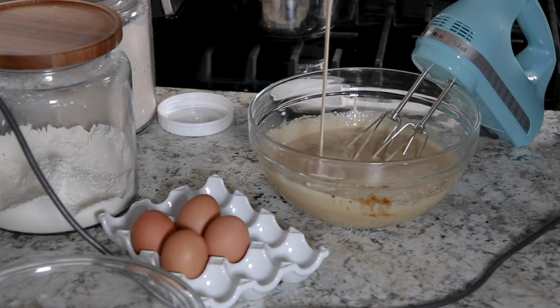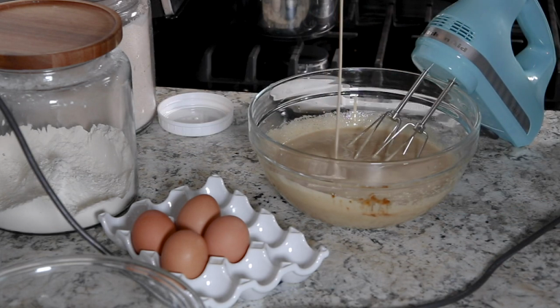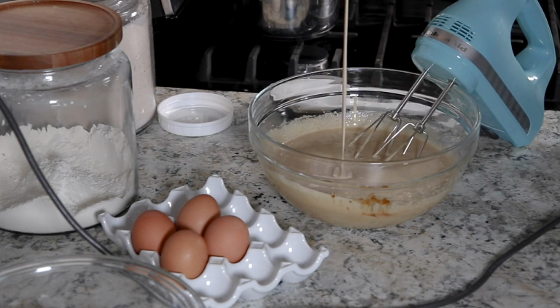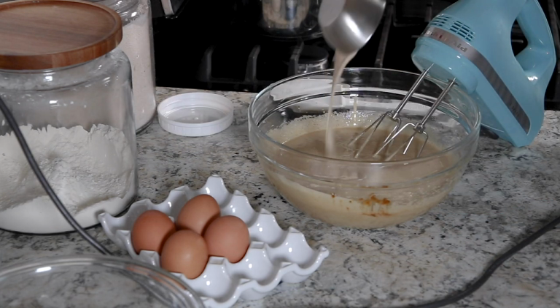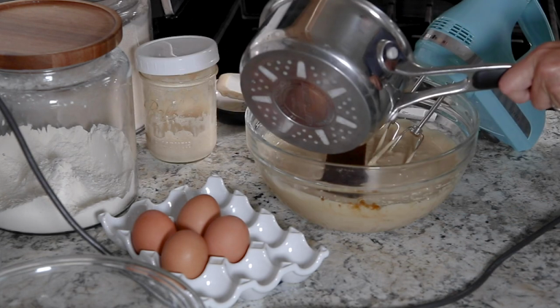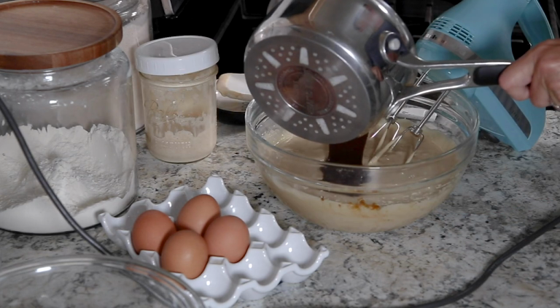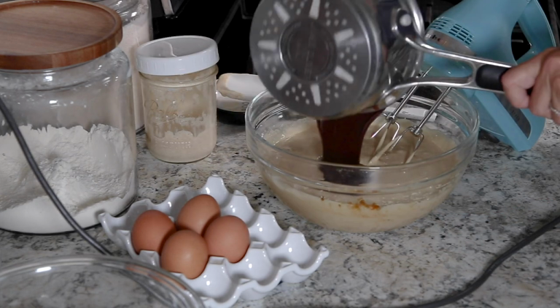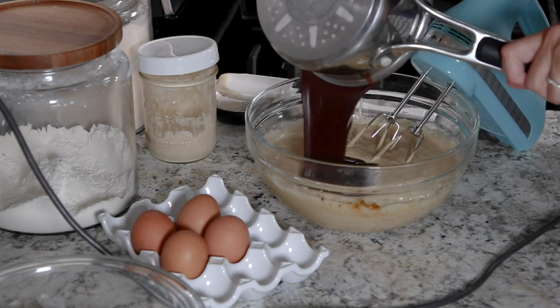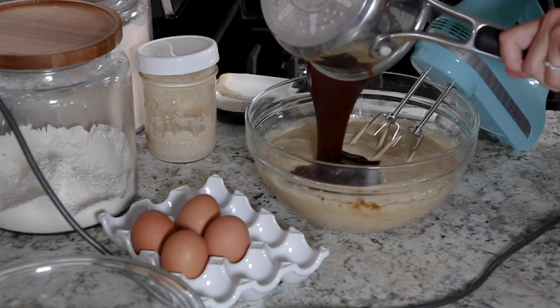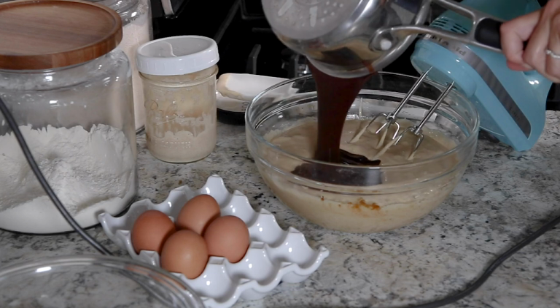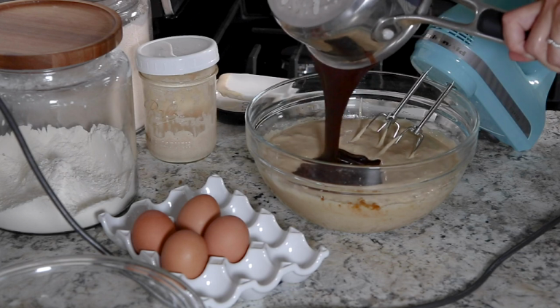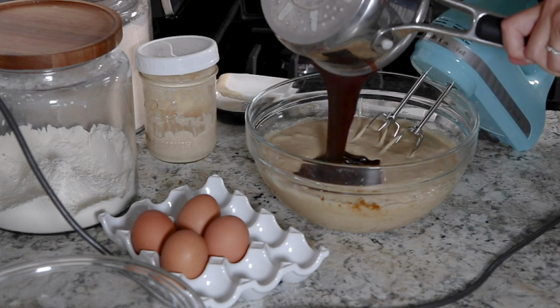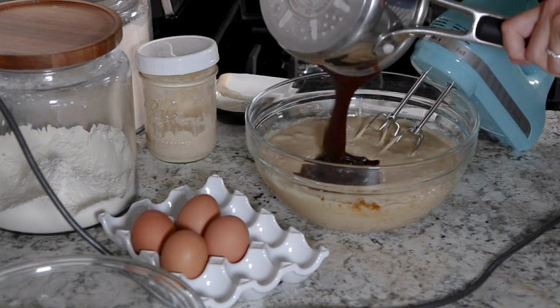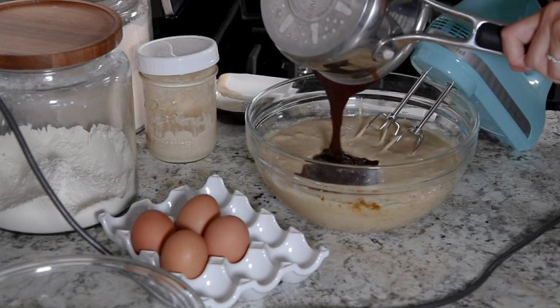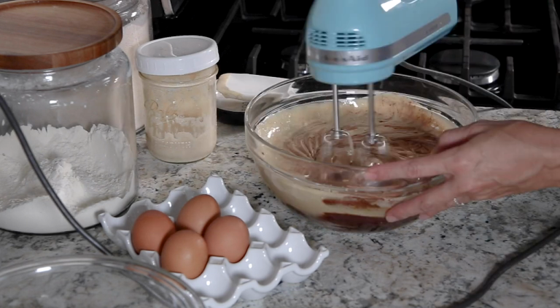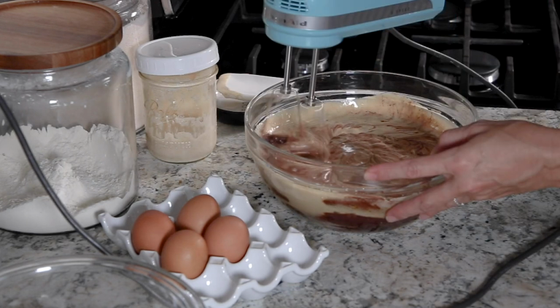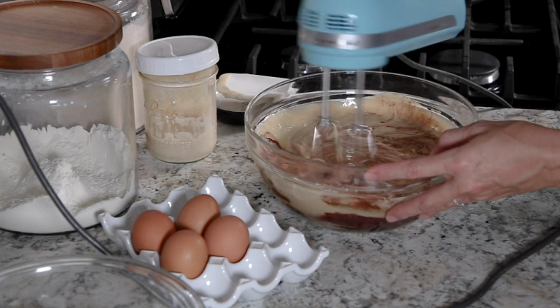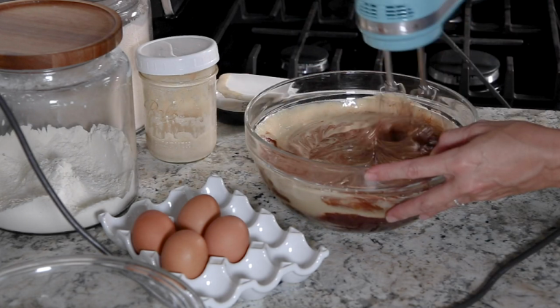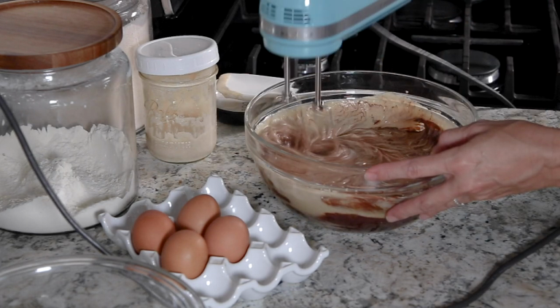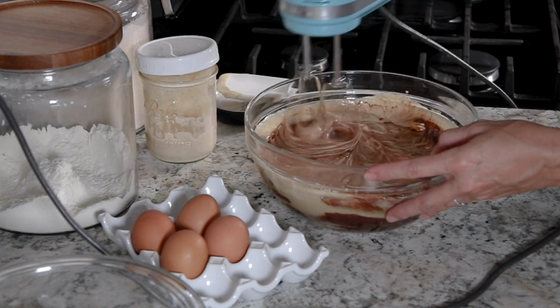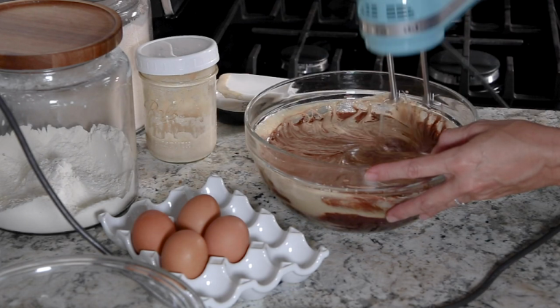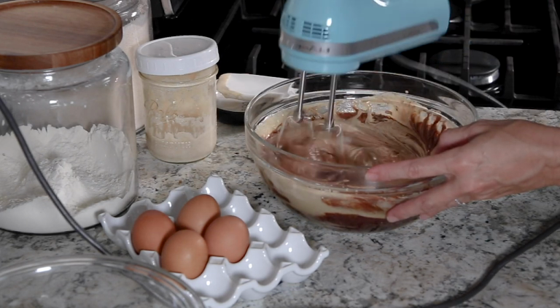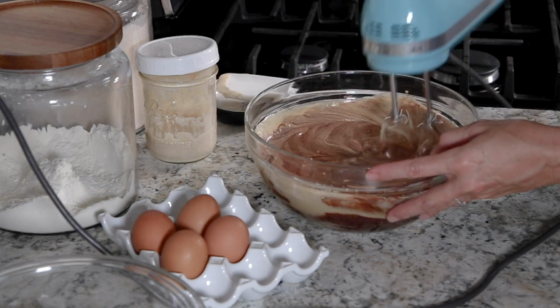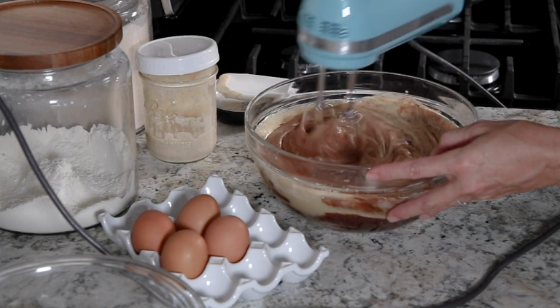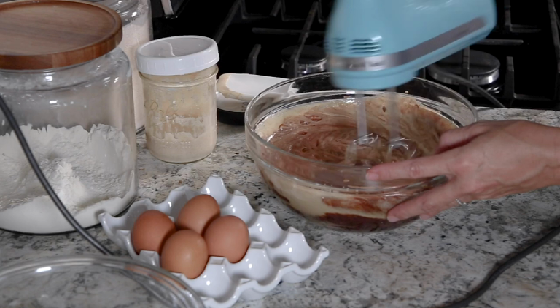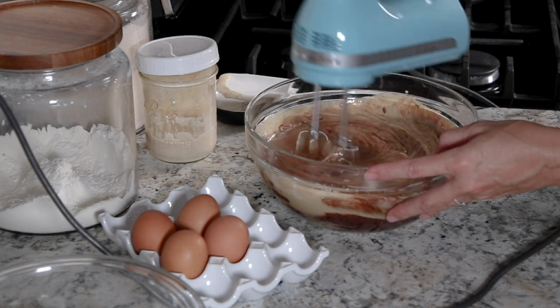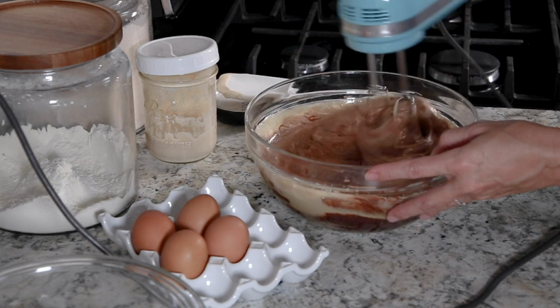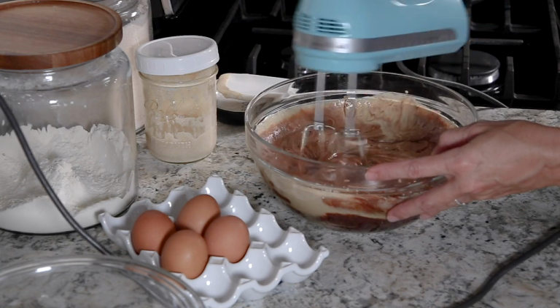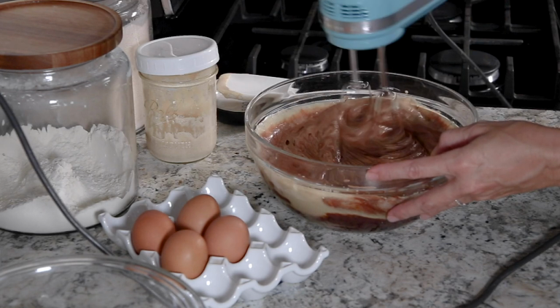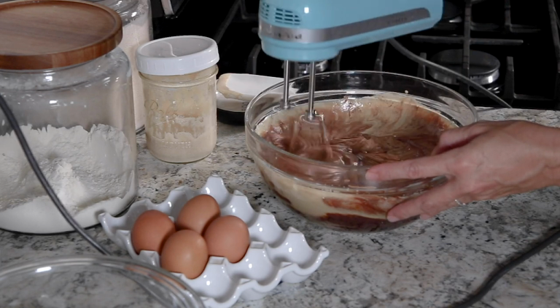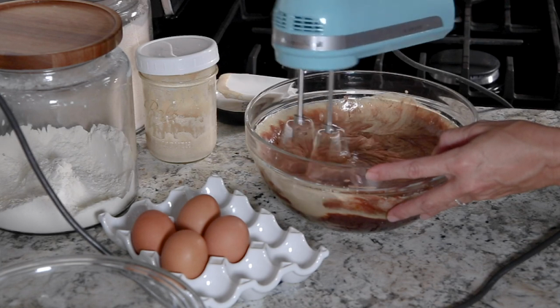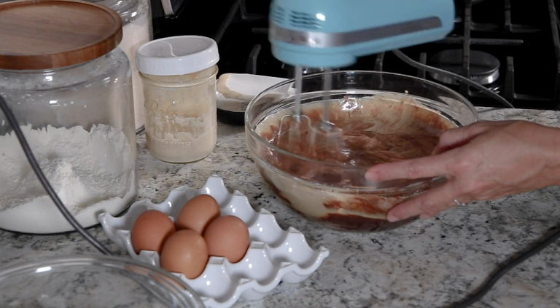Then you're going to add the sourdough starter and the cooled chocolate mixture, and again use that electric mixer to incorporate that into the batter.